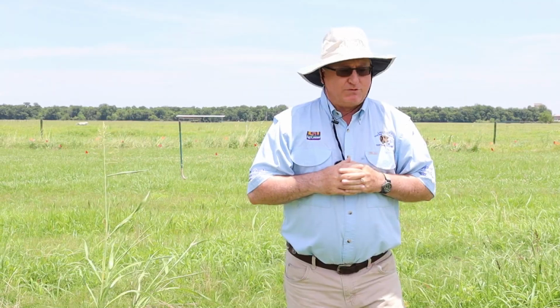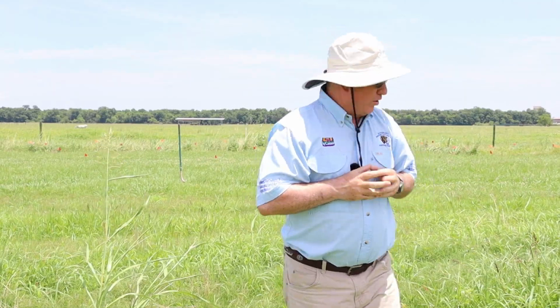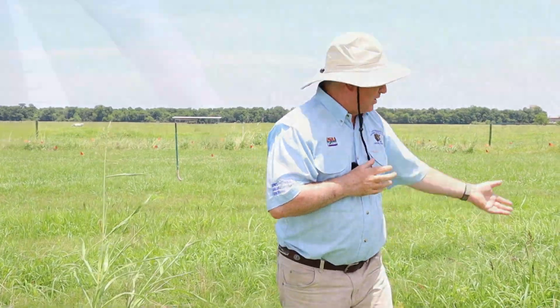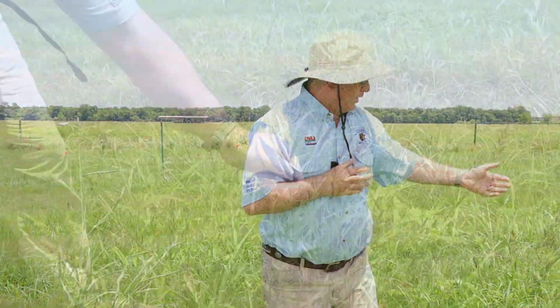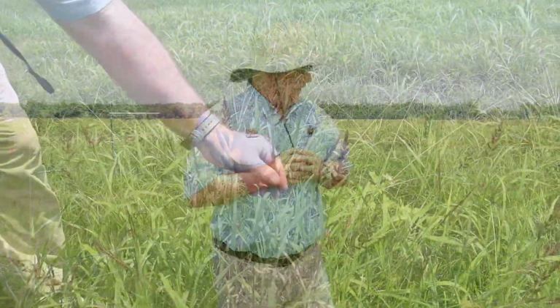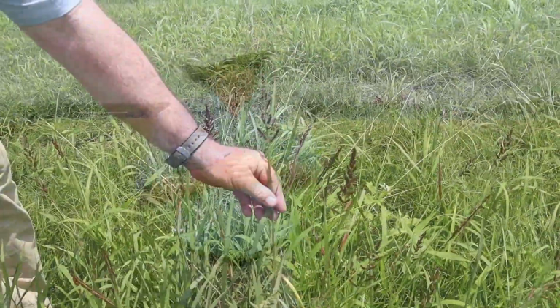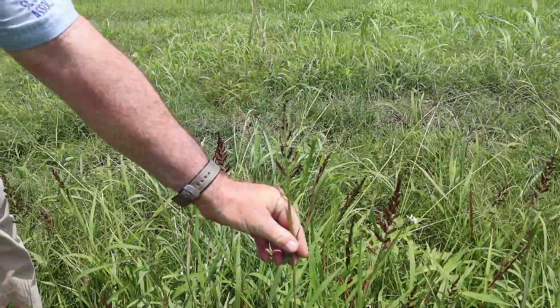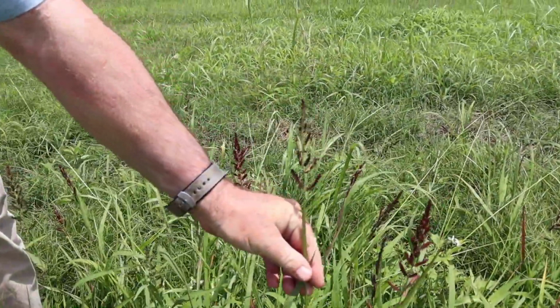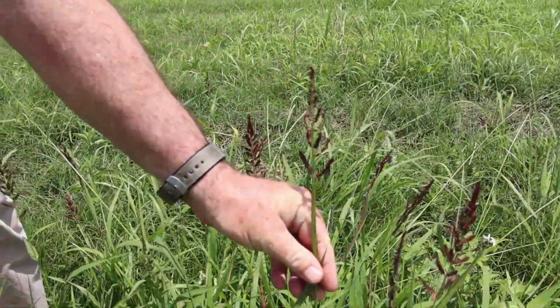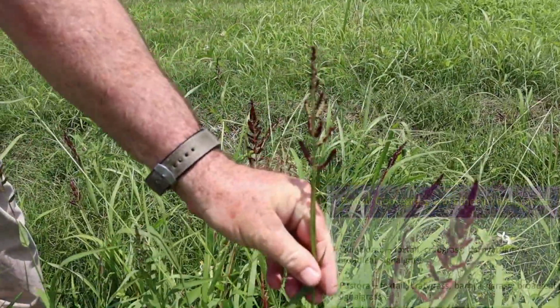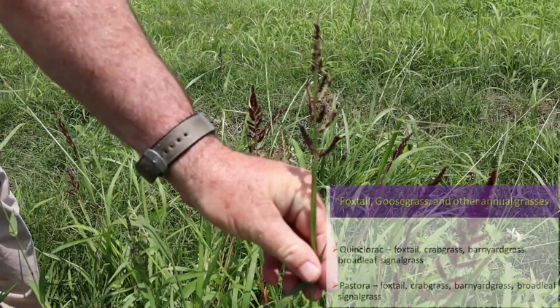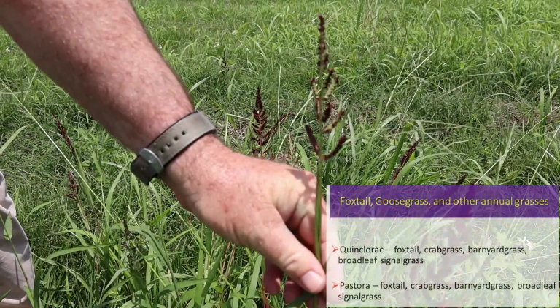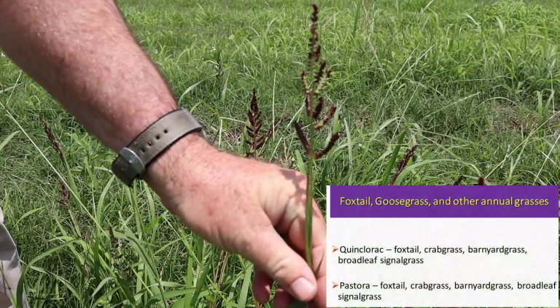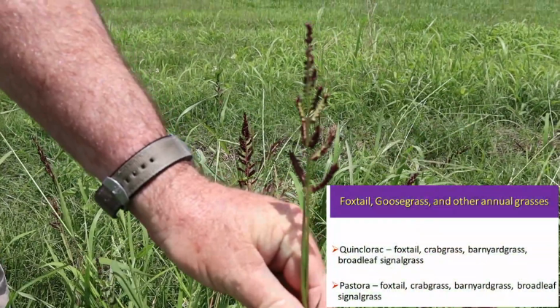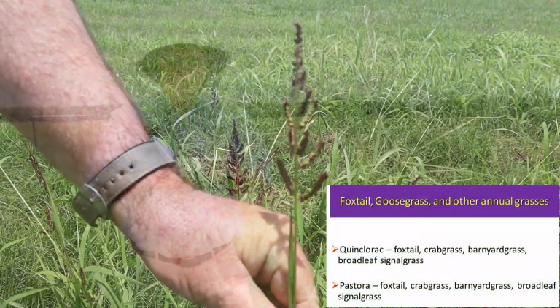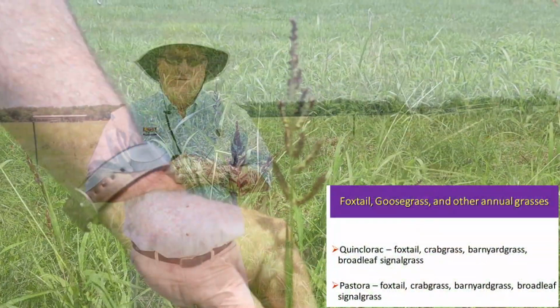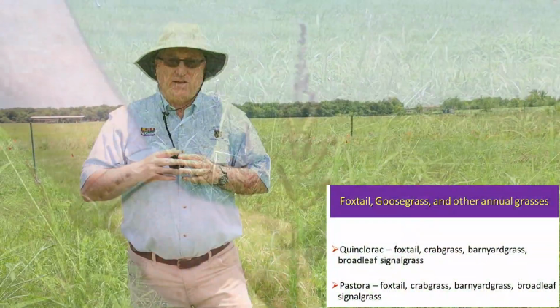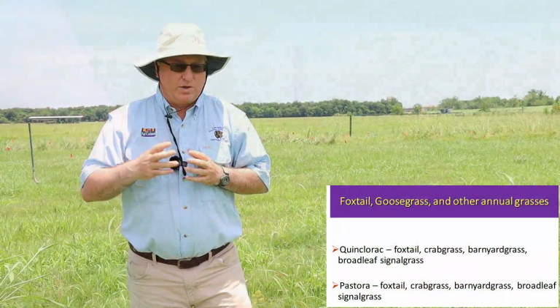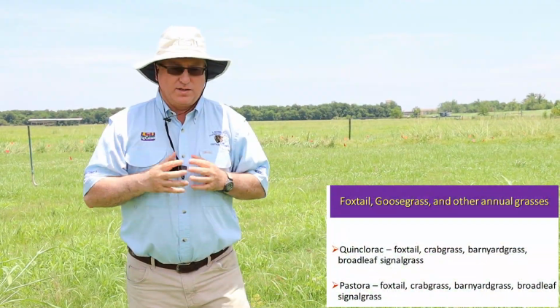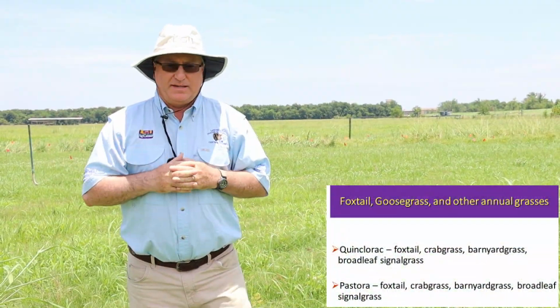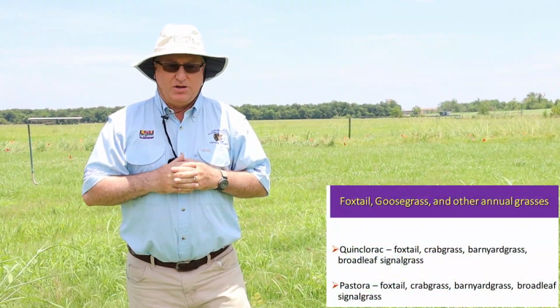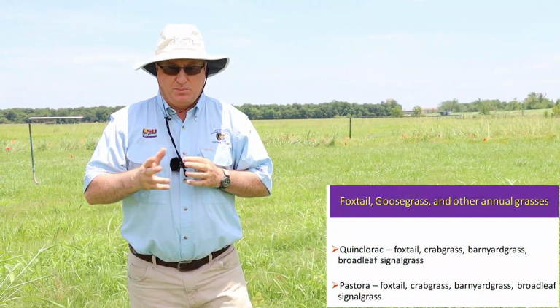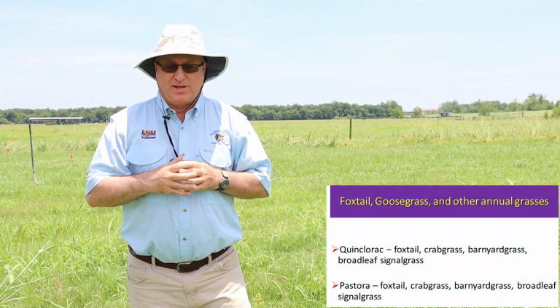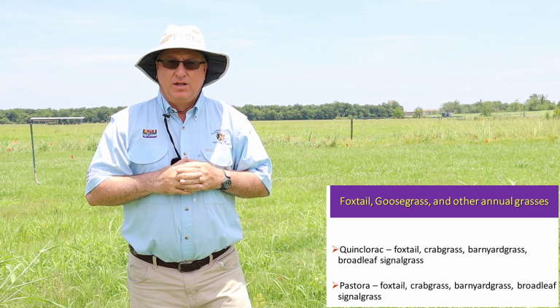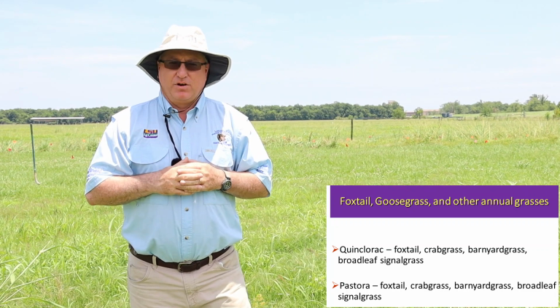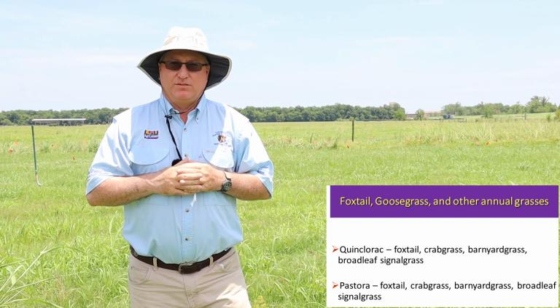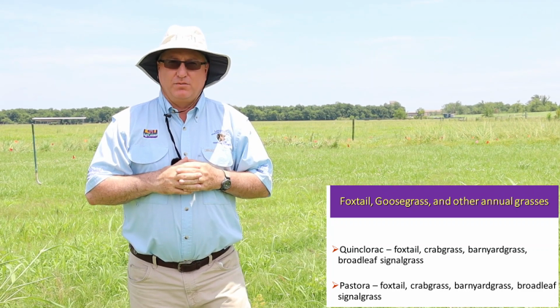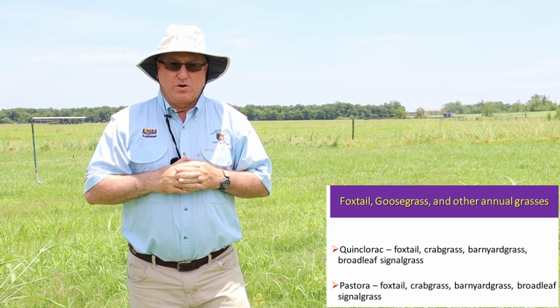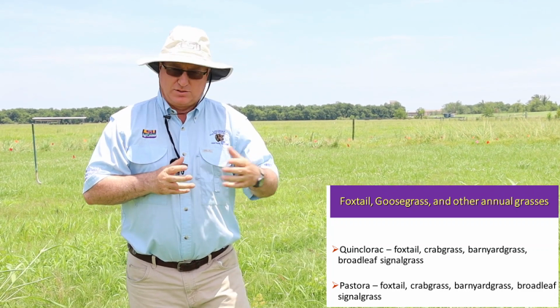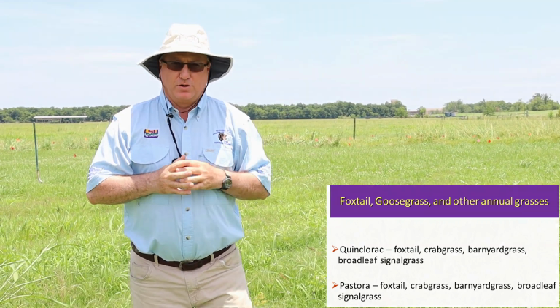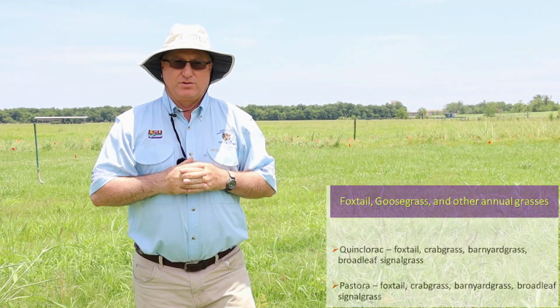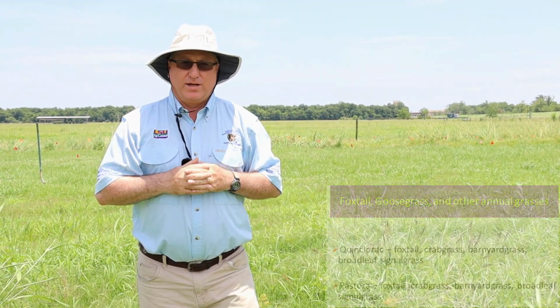For barnyard grass, we rely heavily on quinclorac. Barnyard grass is really common in areas where you see a lot of moisture, and quinclorac is very easy on the bermudagrass and very effective on the barnyard grass. It's also very good on broadleaf signal grass.